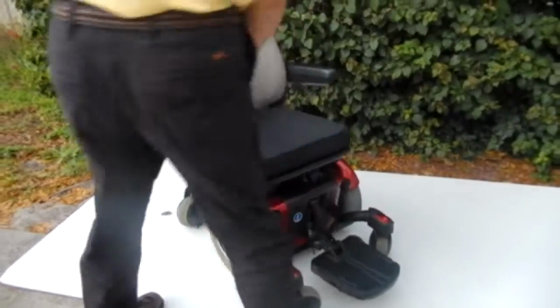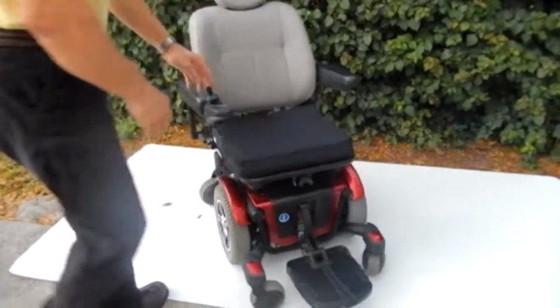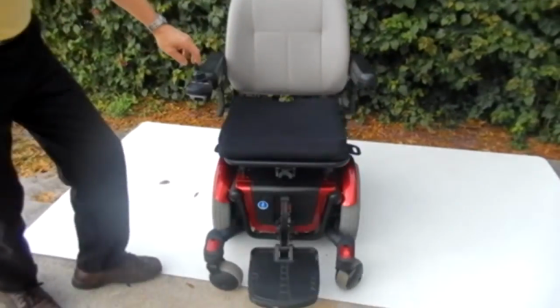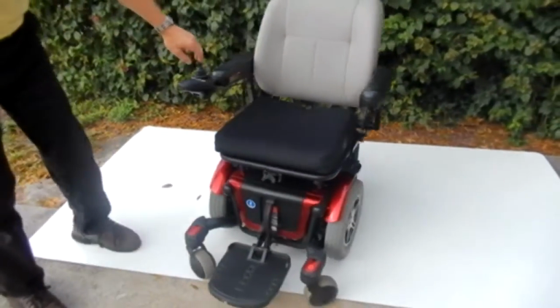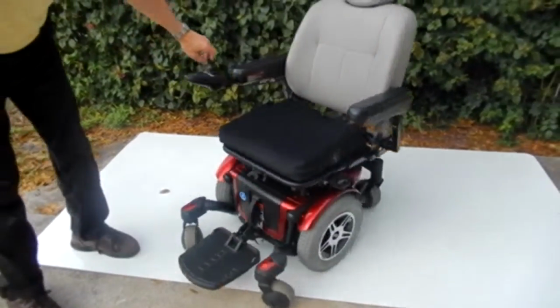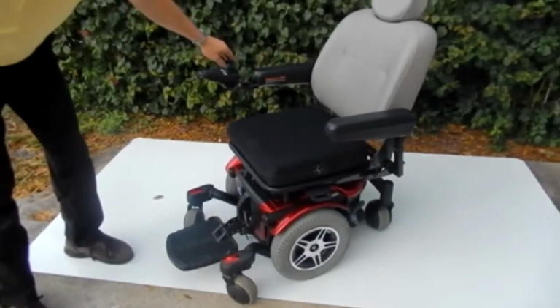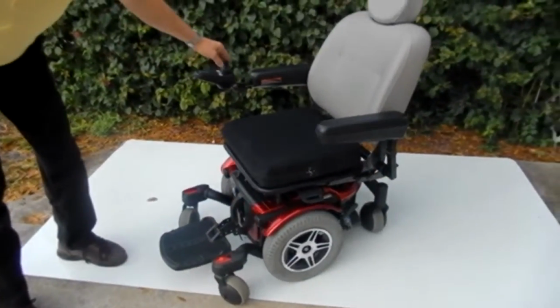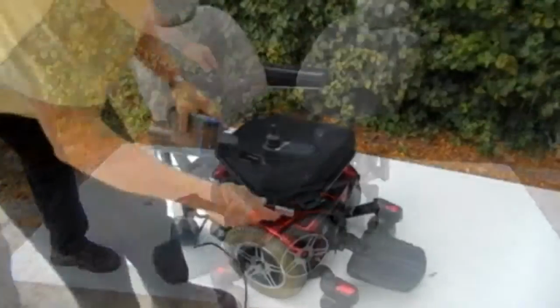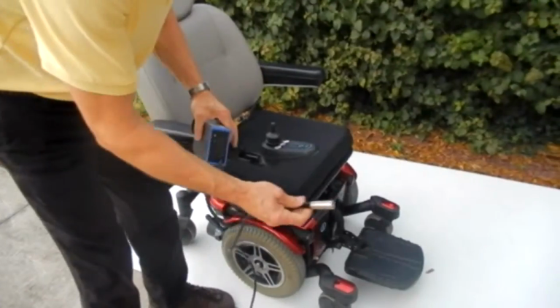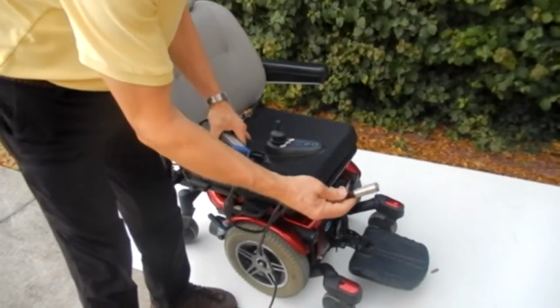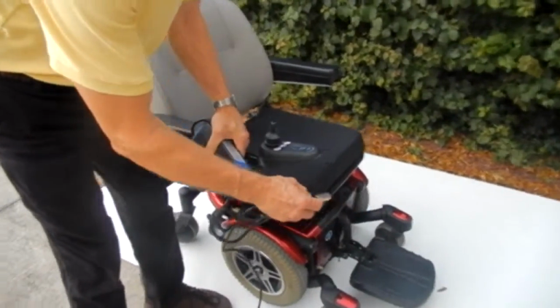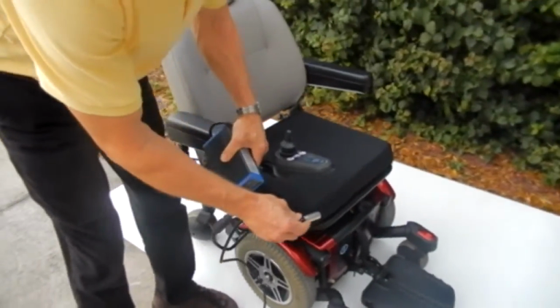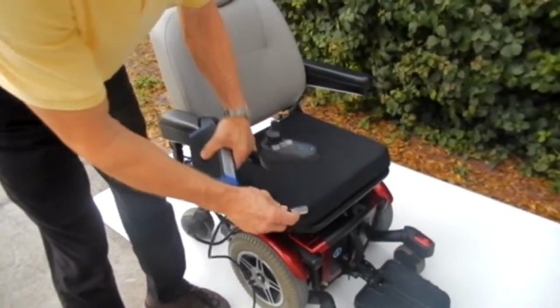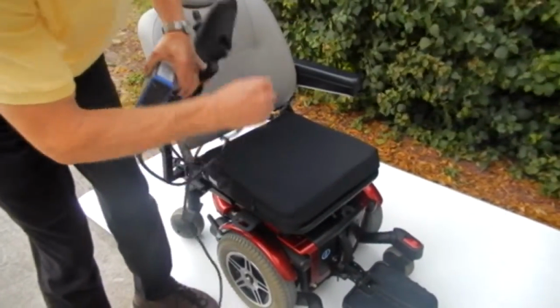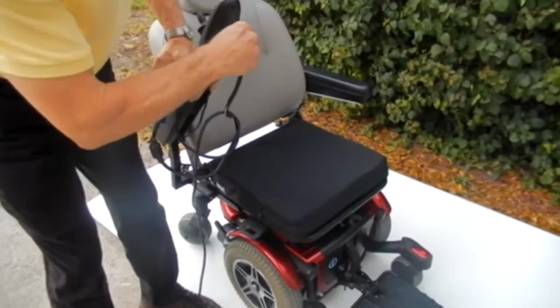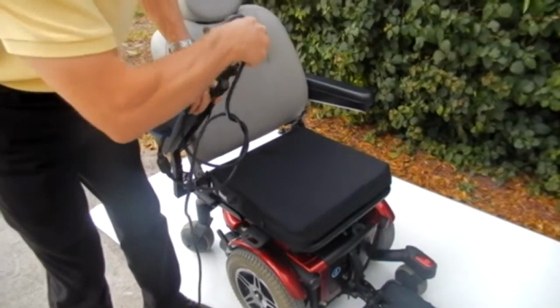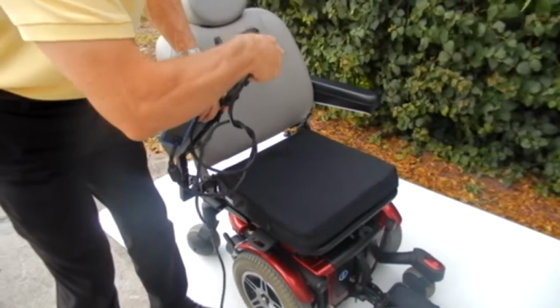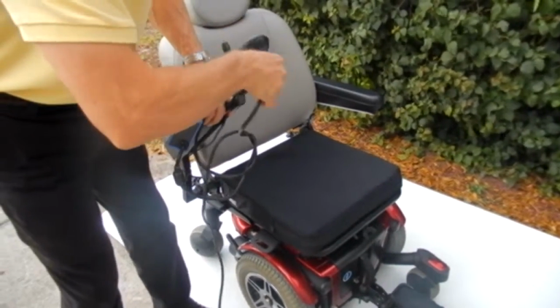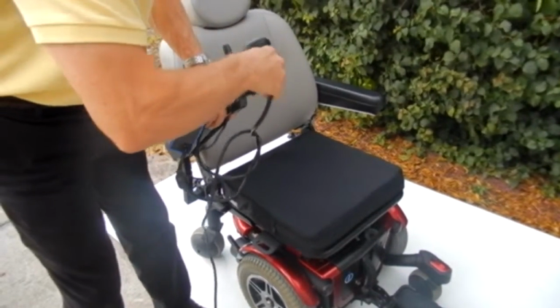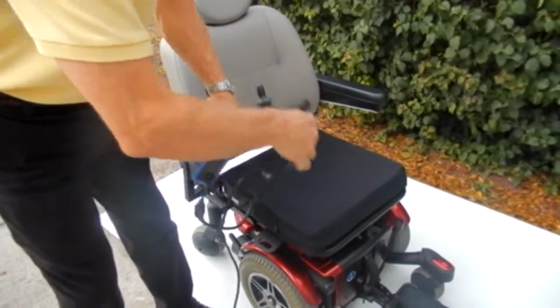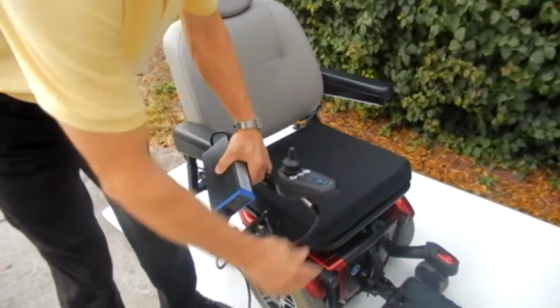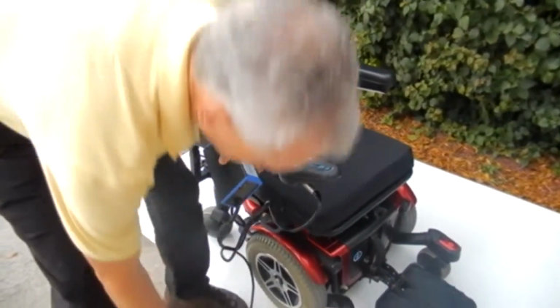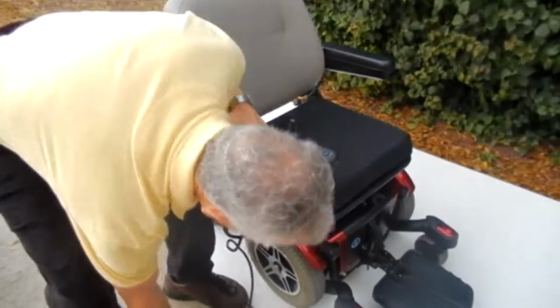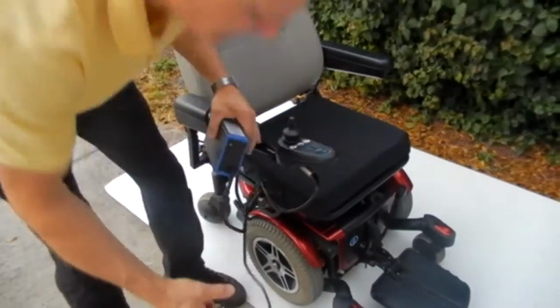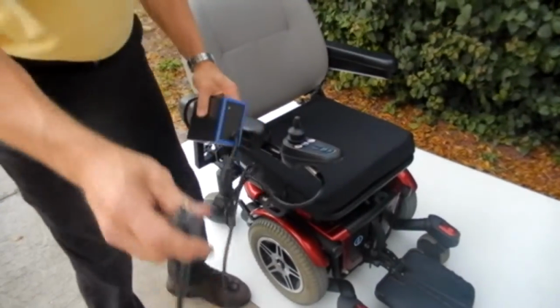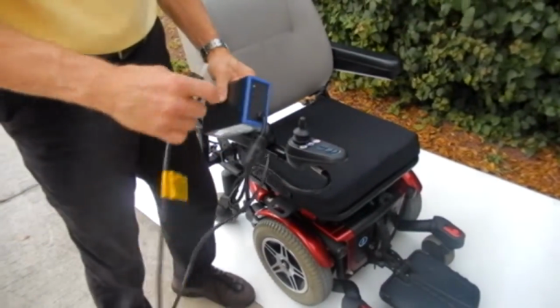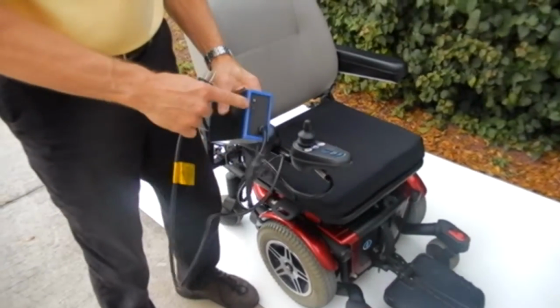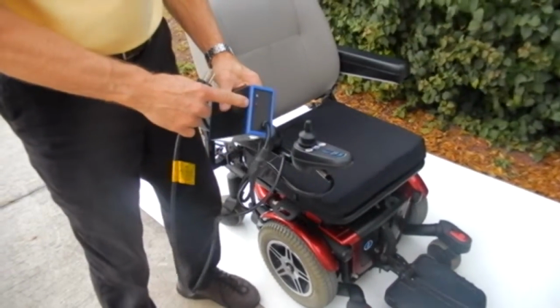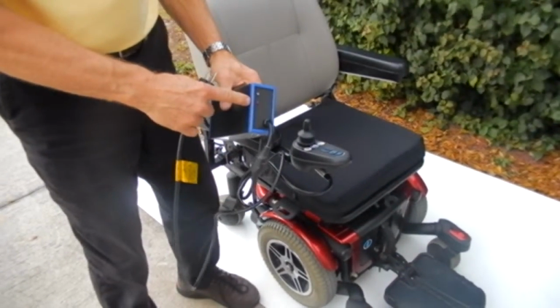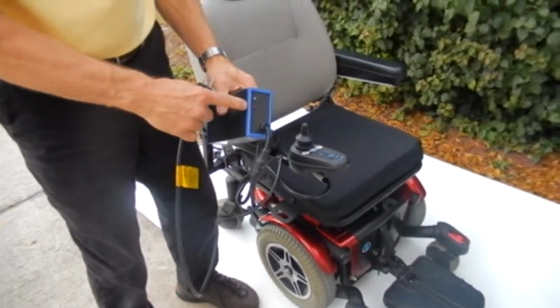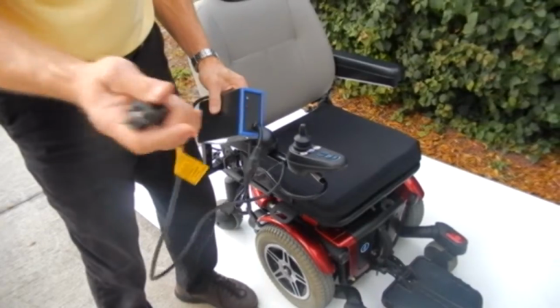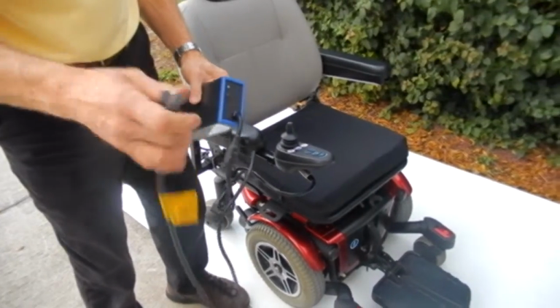Six wheels on the ground at all times for a good charge. You just take your charger, plug it under the joystick, plug it into the wall, and when the light turns green on your charger, you're fully charged.